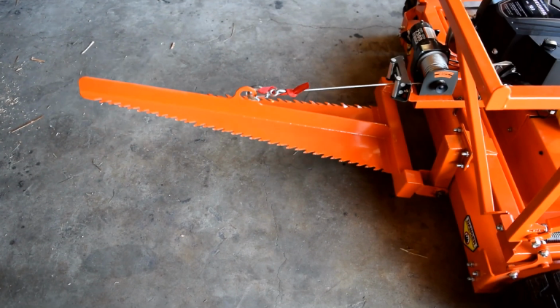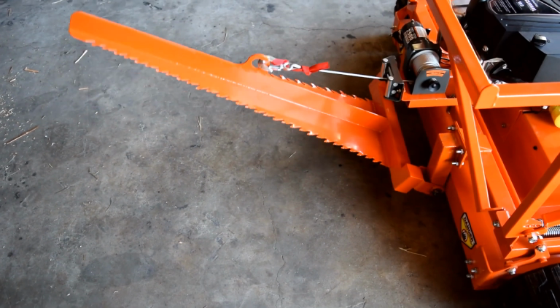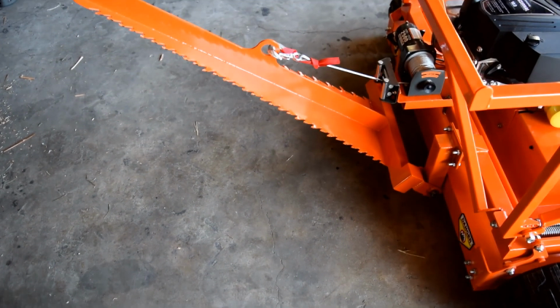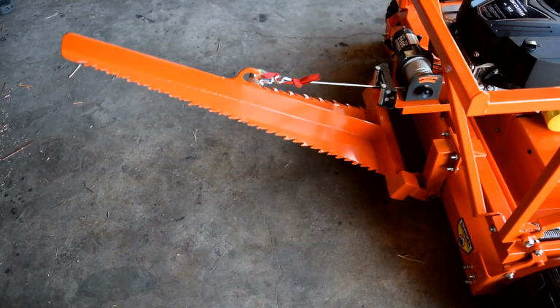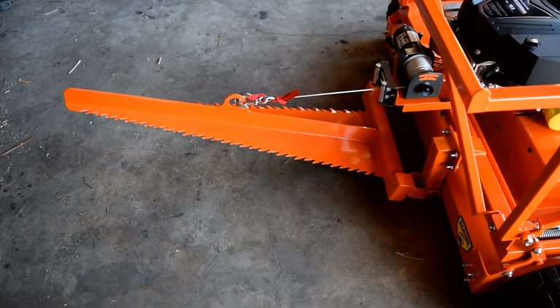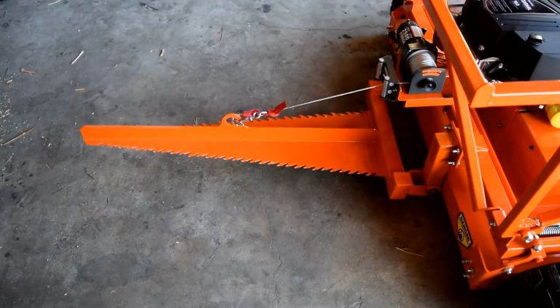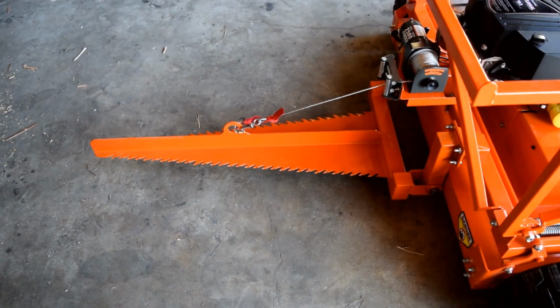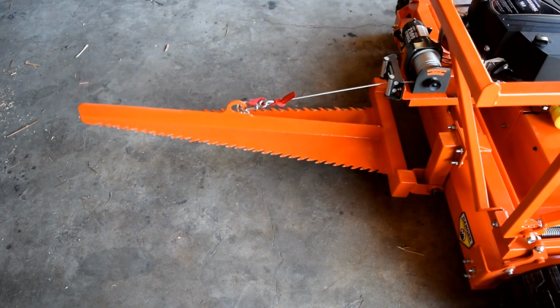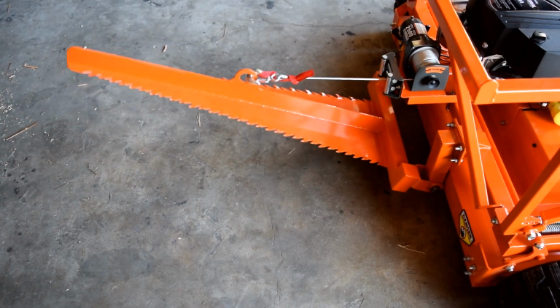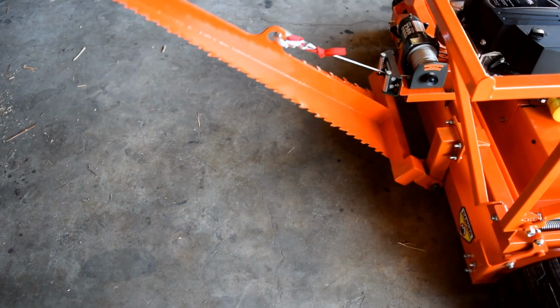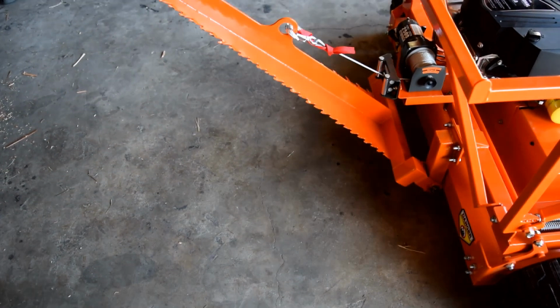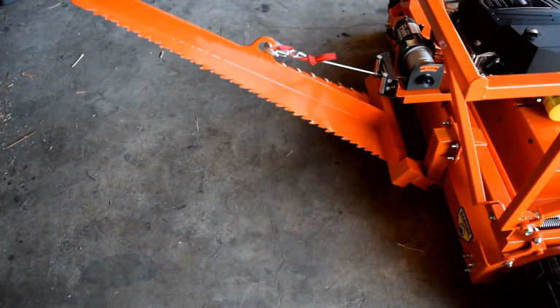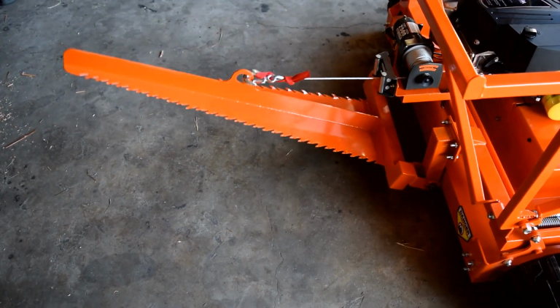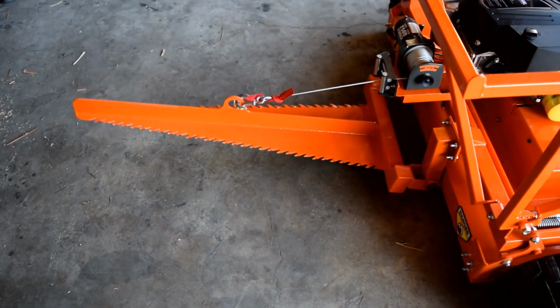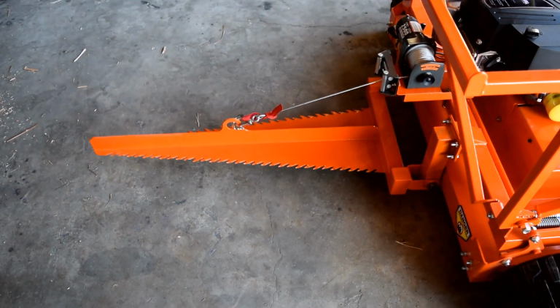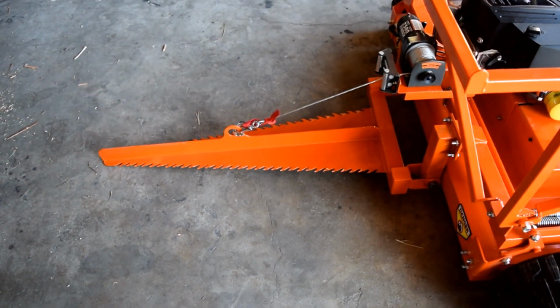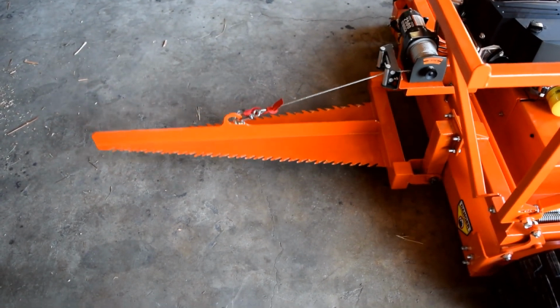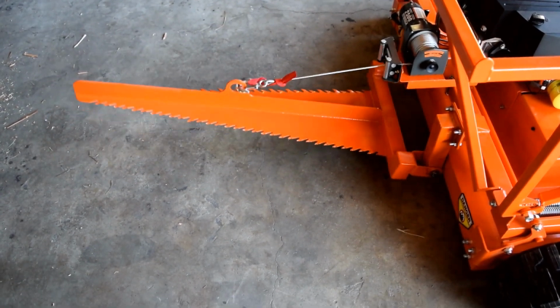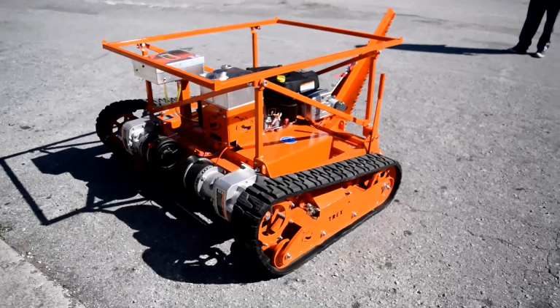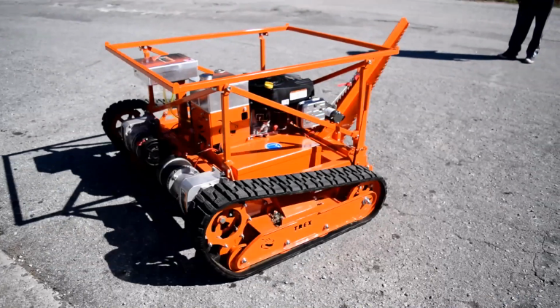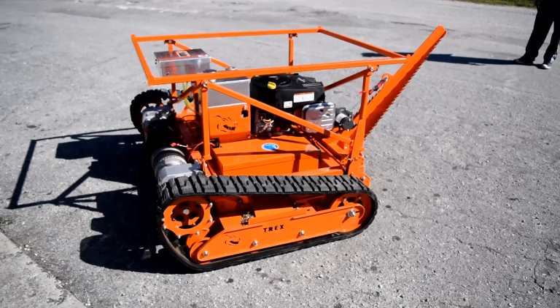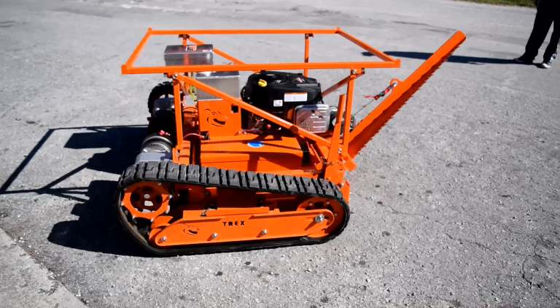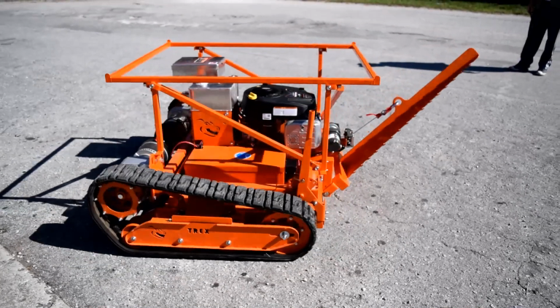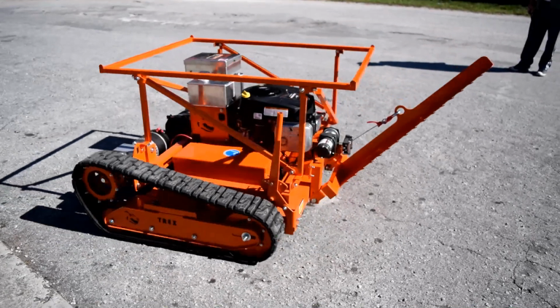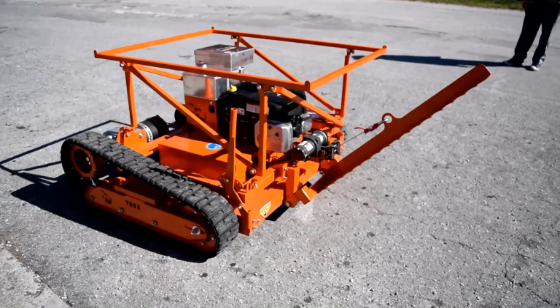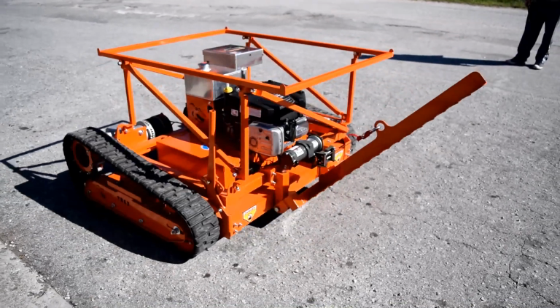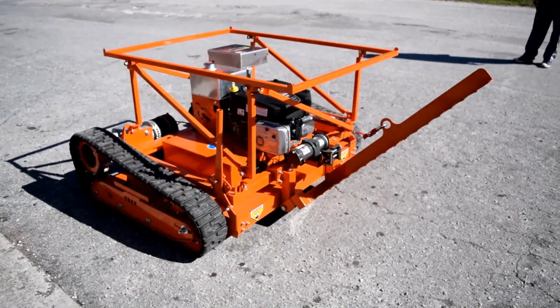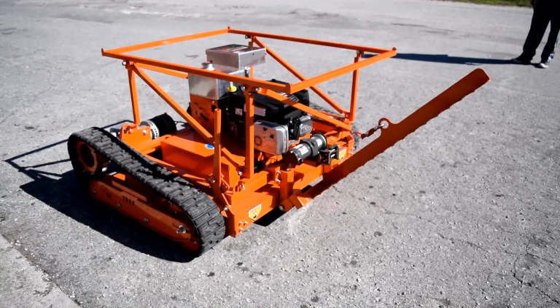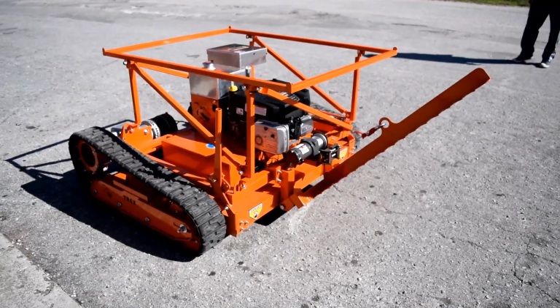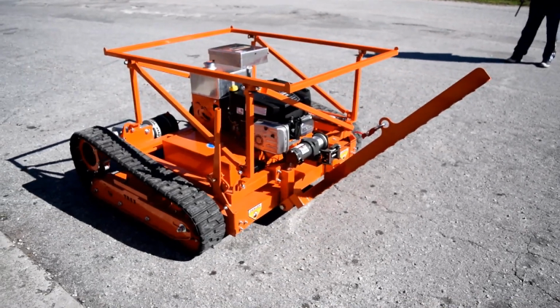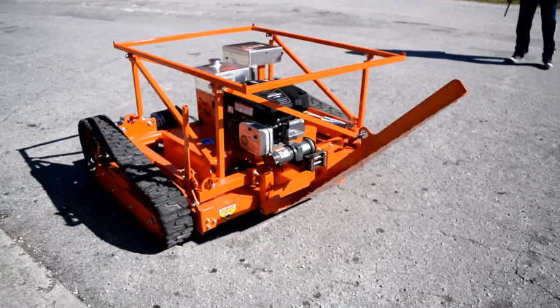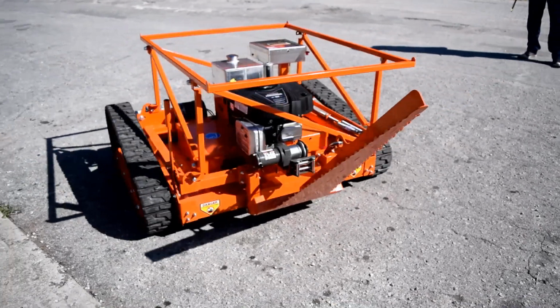Here are the specs for the Saw Shark attachment. The Saw Shark is an attachment for your T-Rex. The T-Rex is a robot that has lots of intelligence that has evolved over many years.